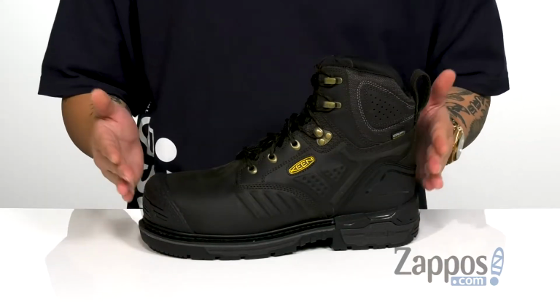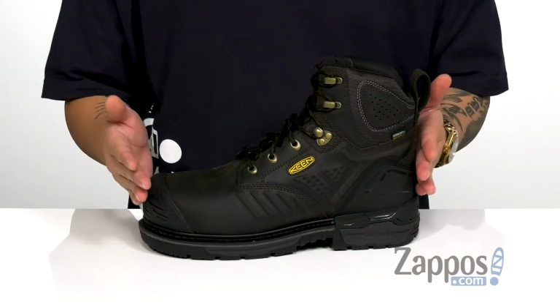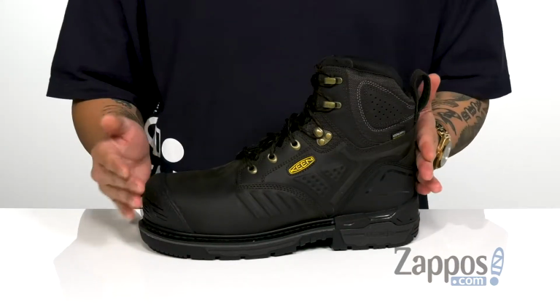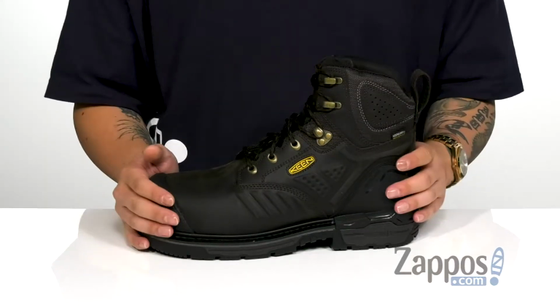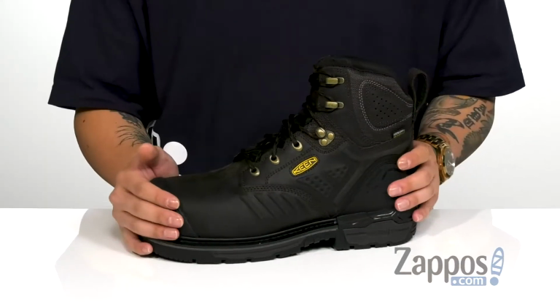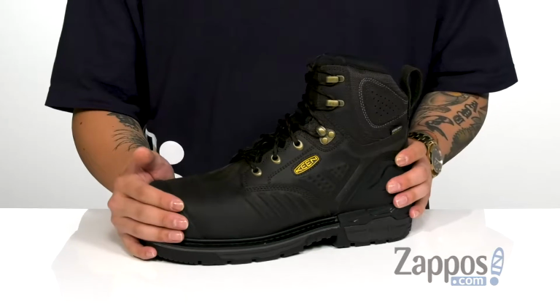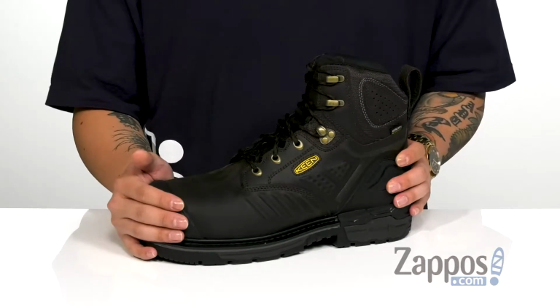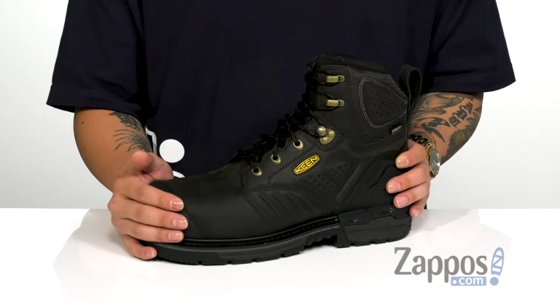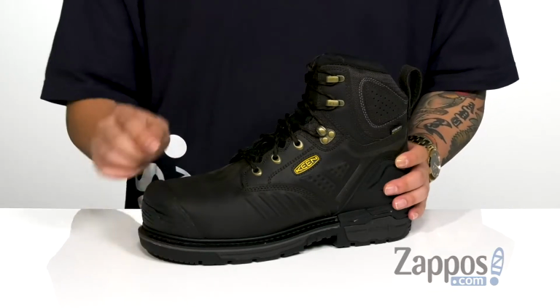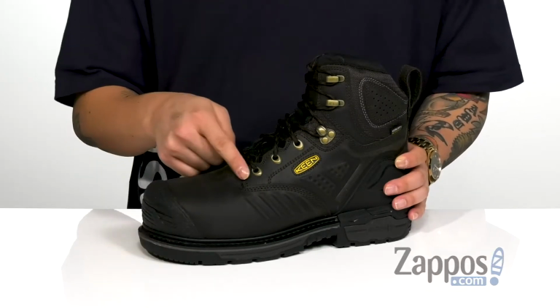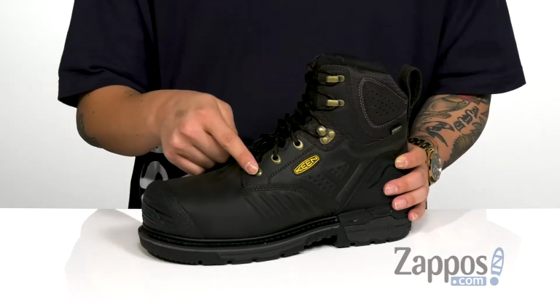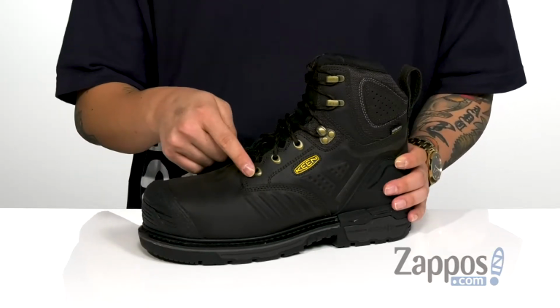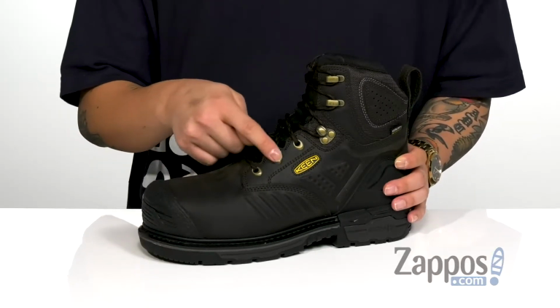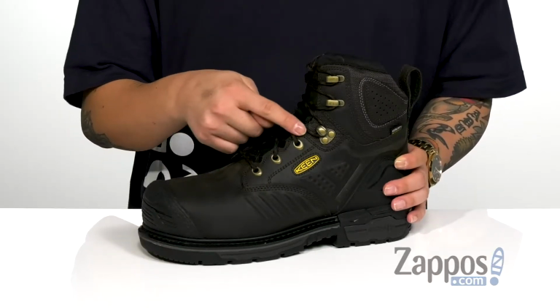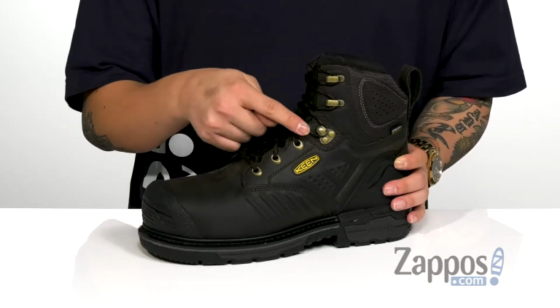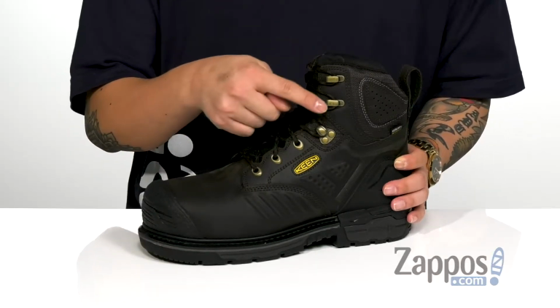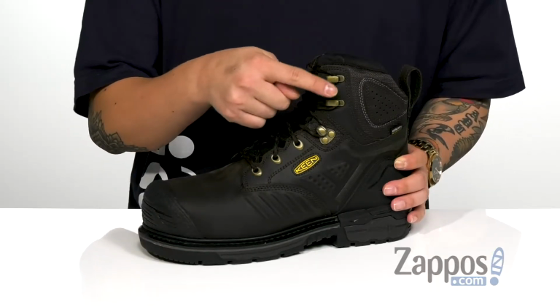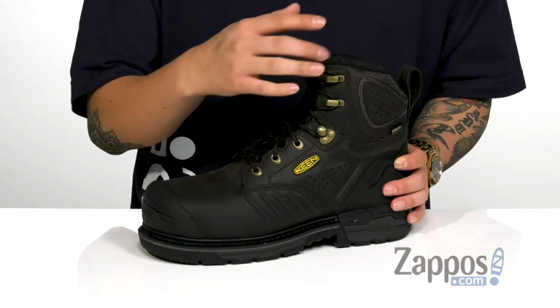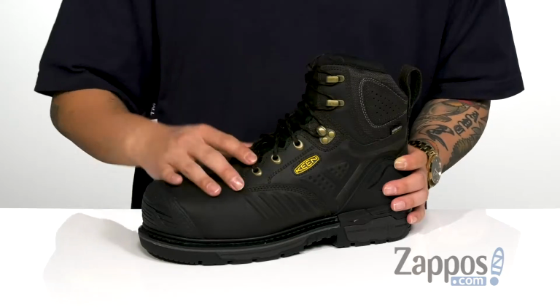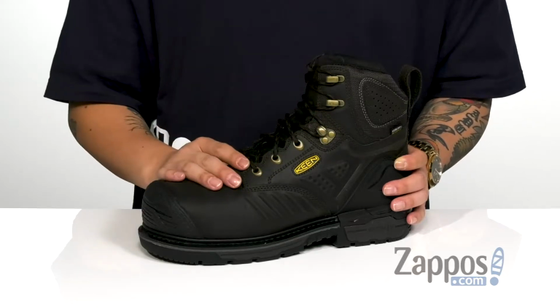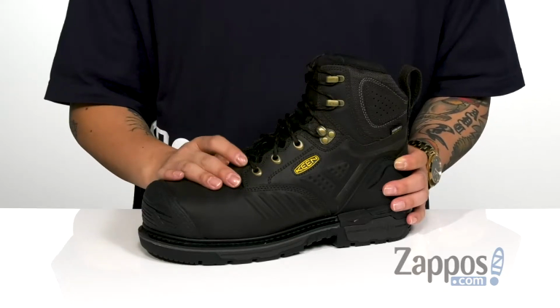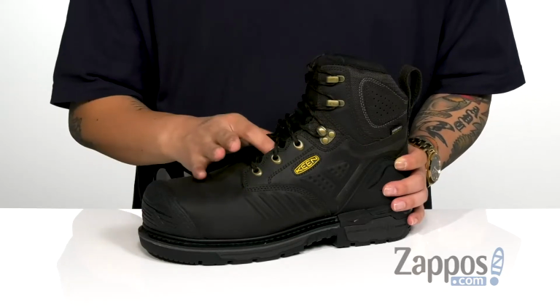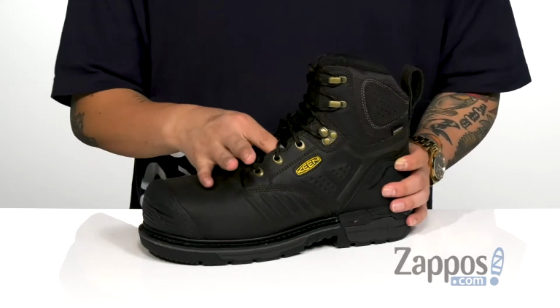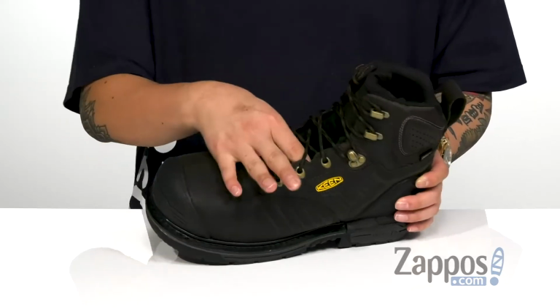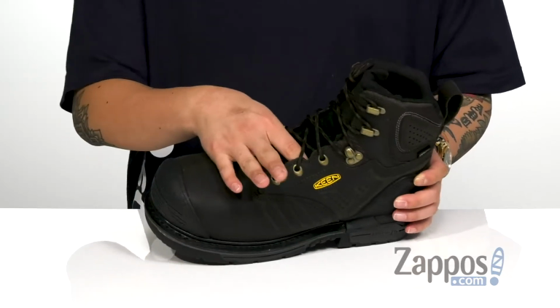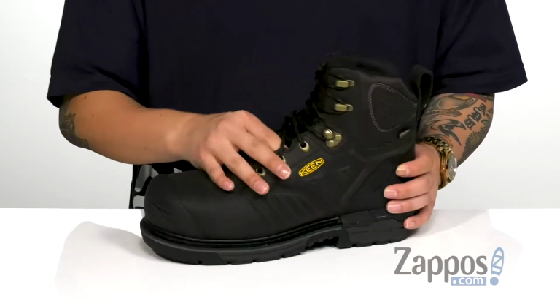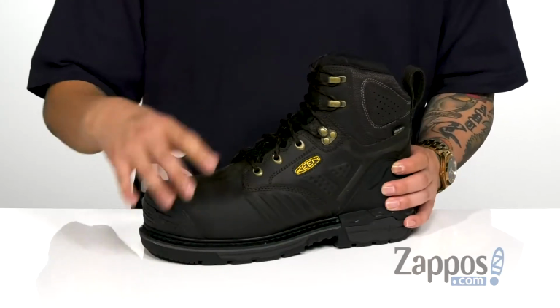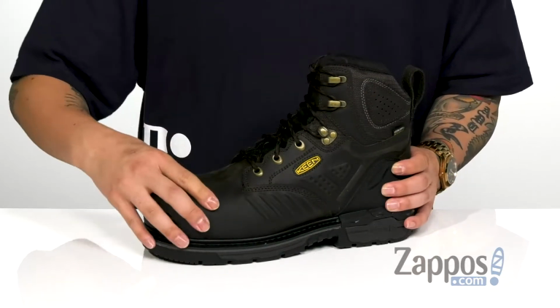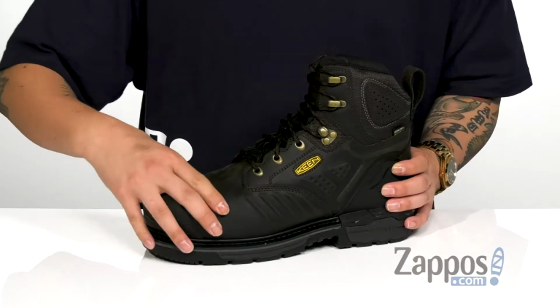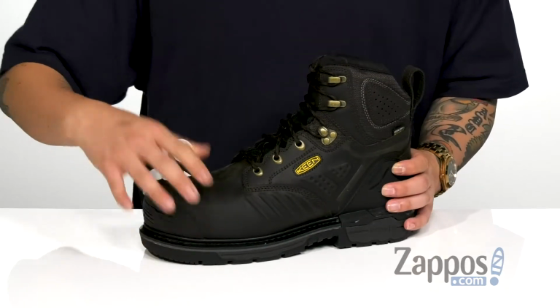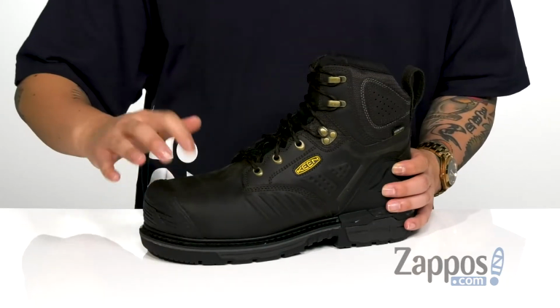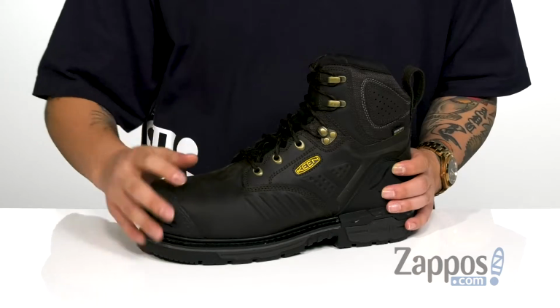The KEEN.DRY technology allows the boot to breathe and keep you protected and dry. You also have a traditional lace-up design that goes up to quick hook loops for an easy and secure fit around the foot. There's a gusset on the tongue to keep out debris and a lightweight yet durable carbon fiber toe.